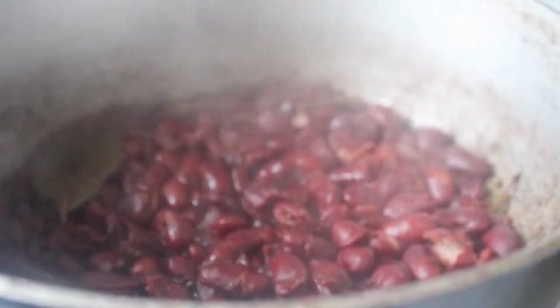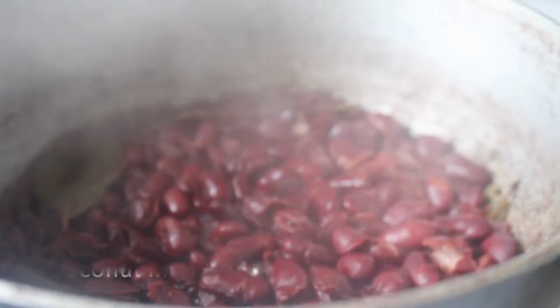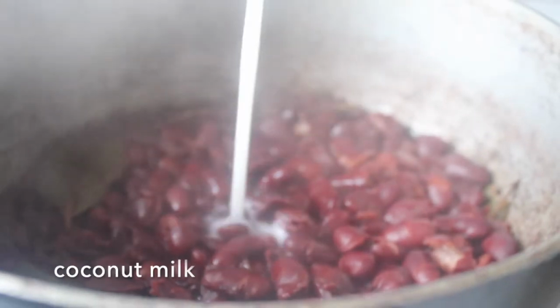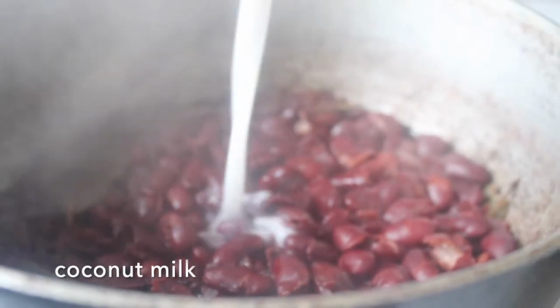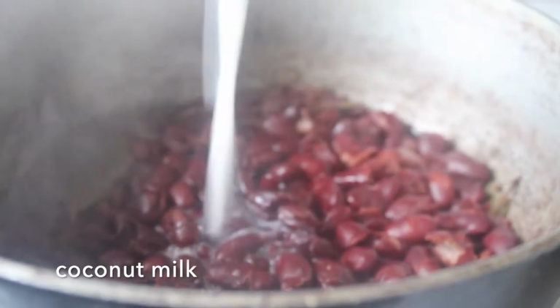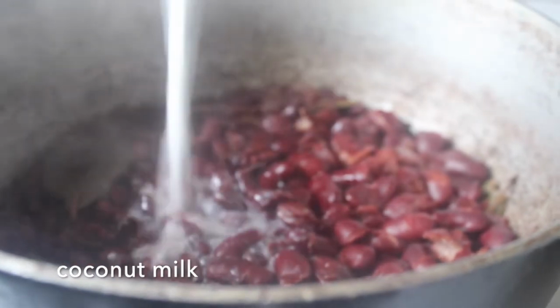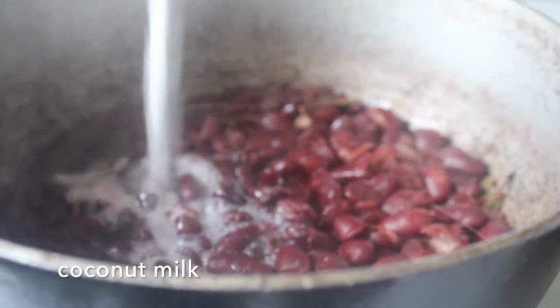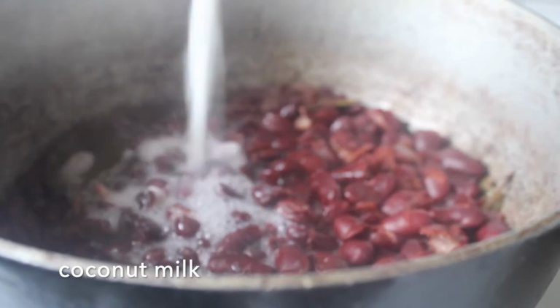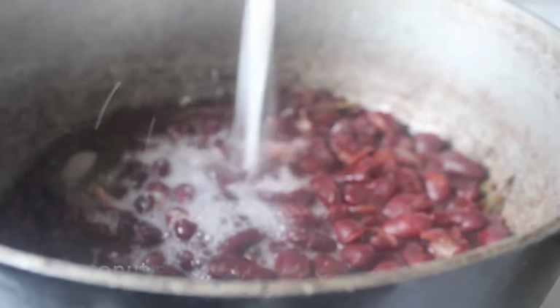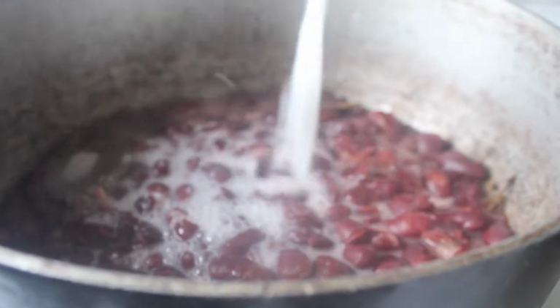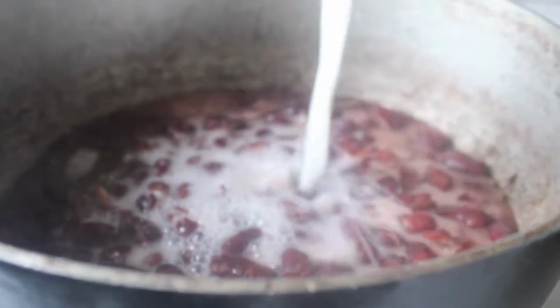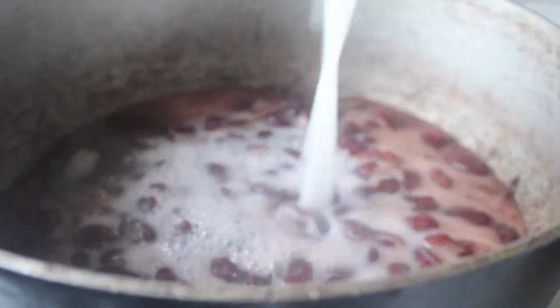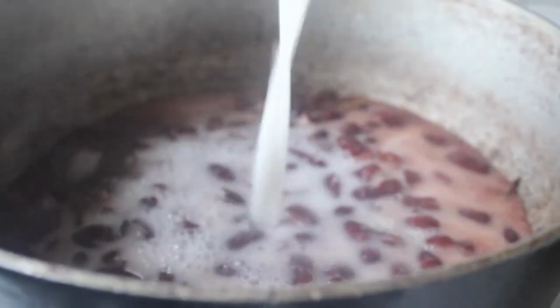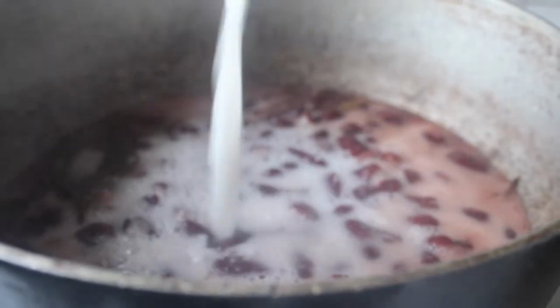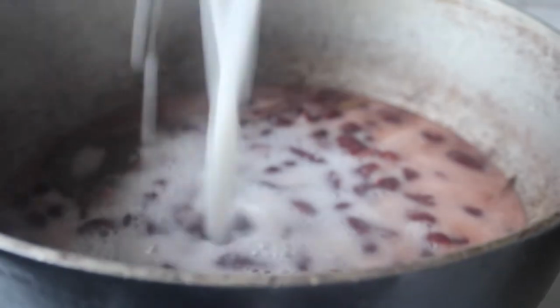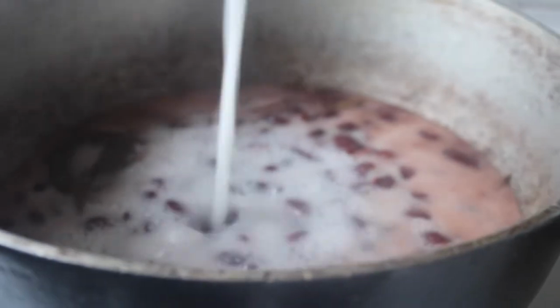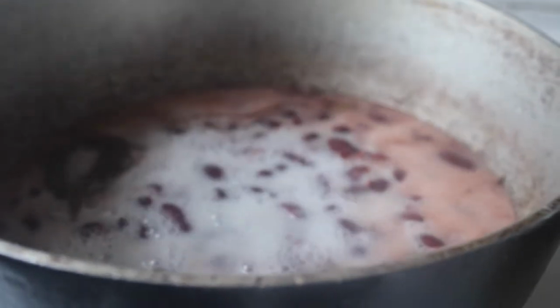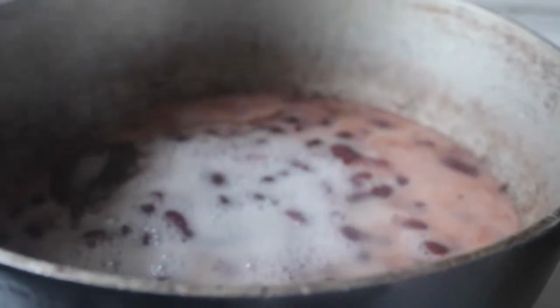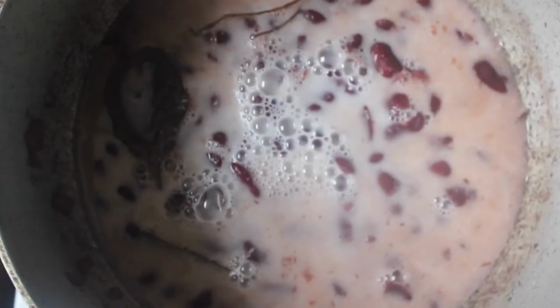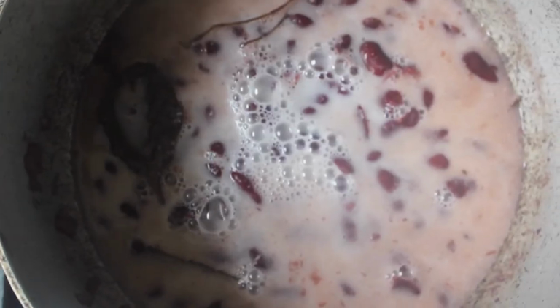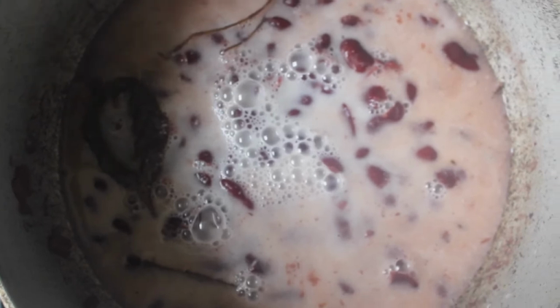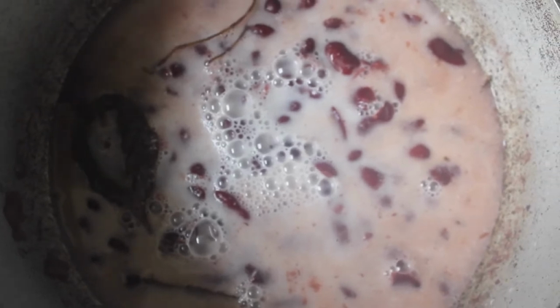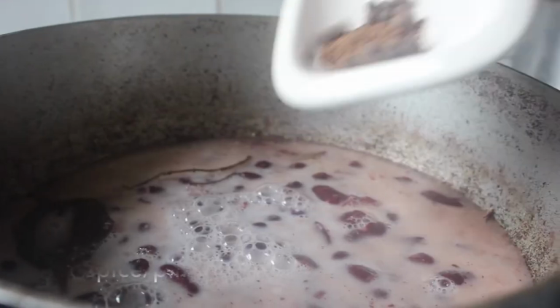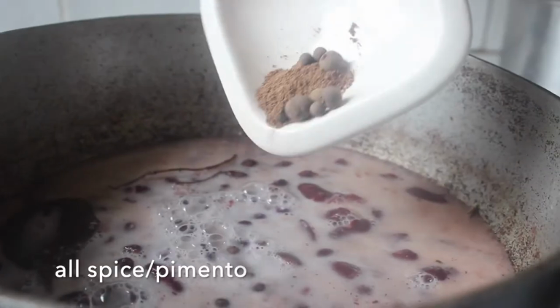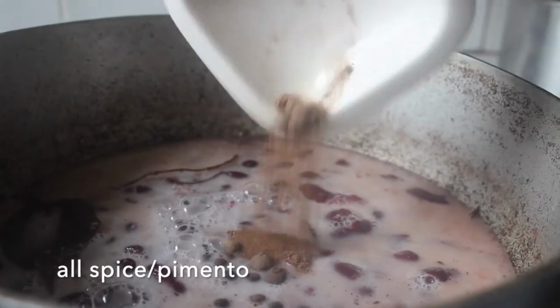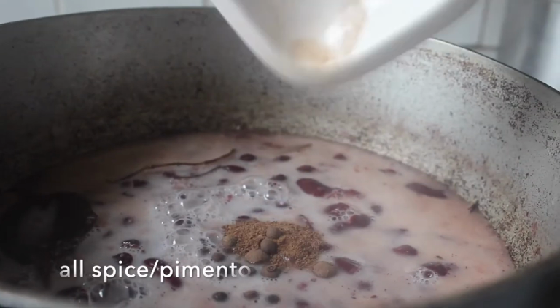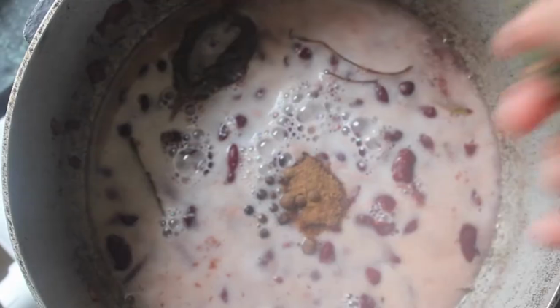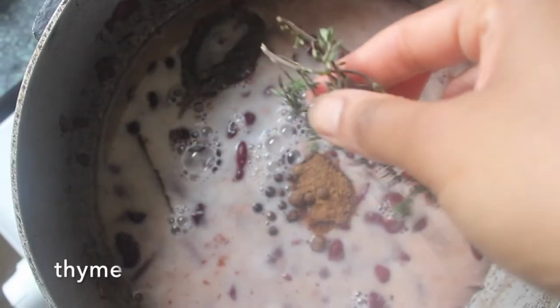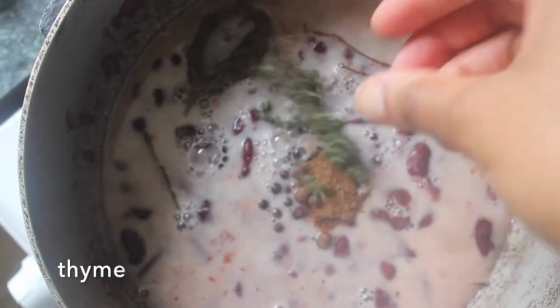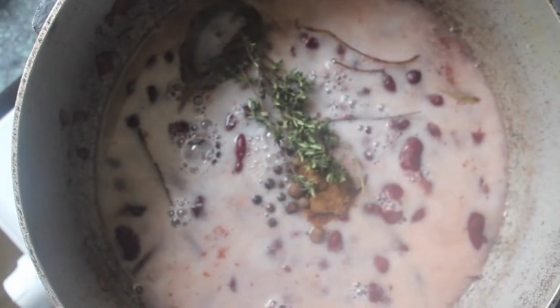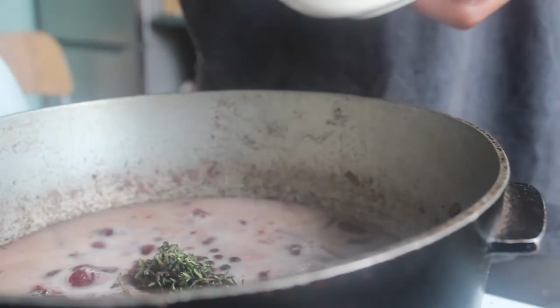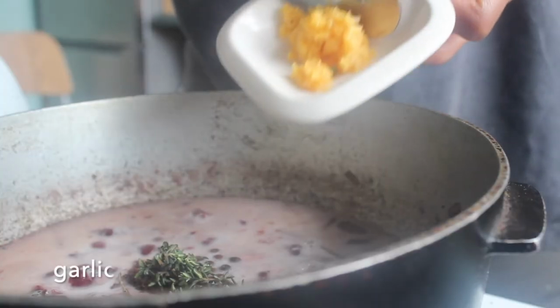Whilst they're cooking, back to the peas — they're cooked, they're really soft and breaking up. Now we can add our other ingredients. We're going to start off with the coconut milk; just pour all of that in.